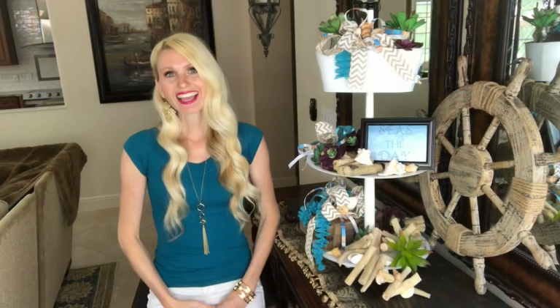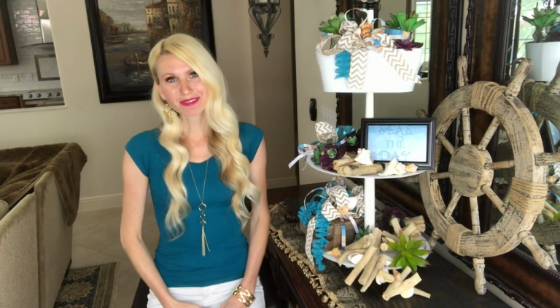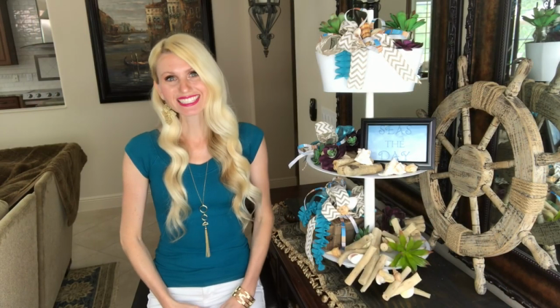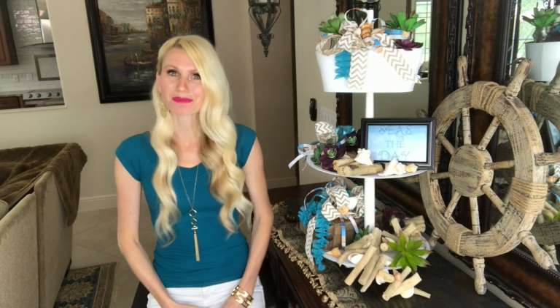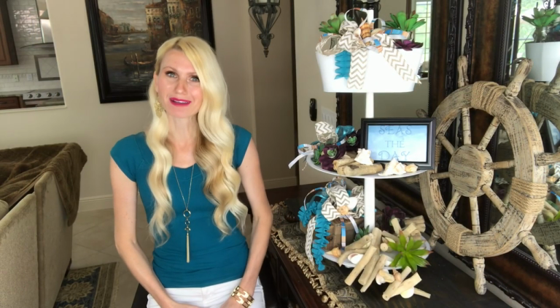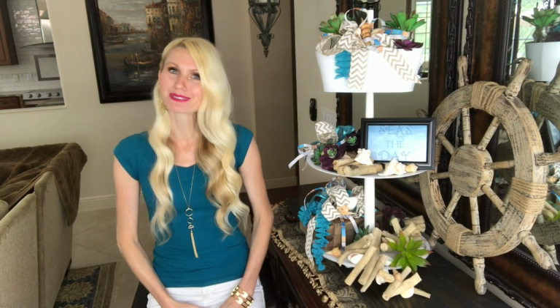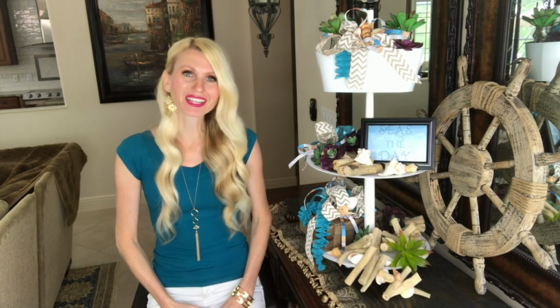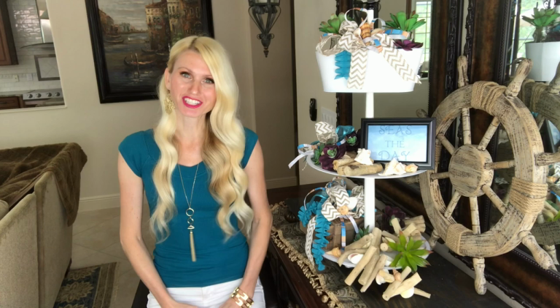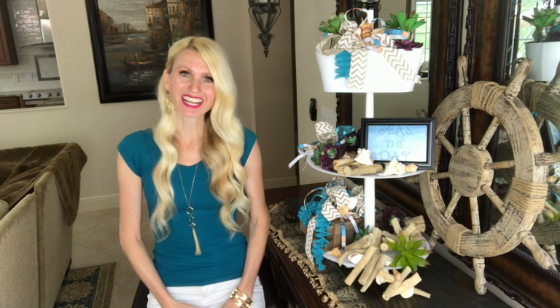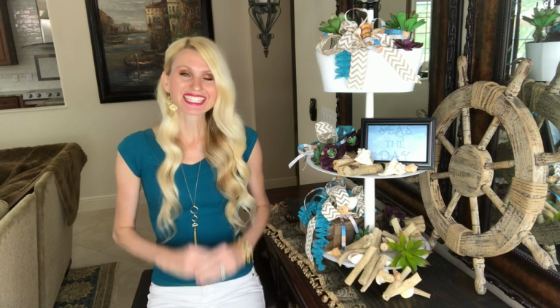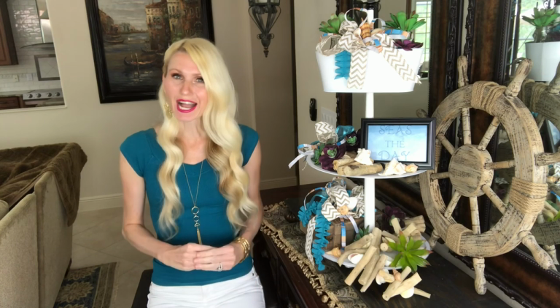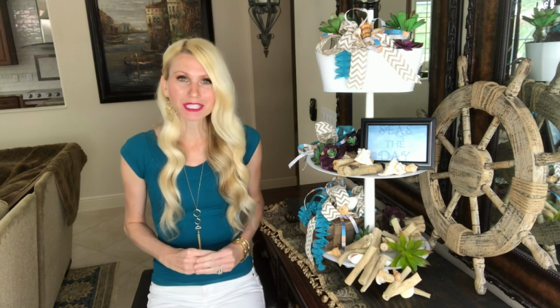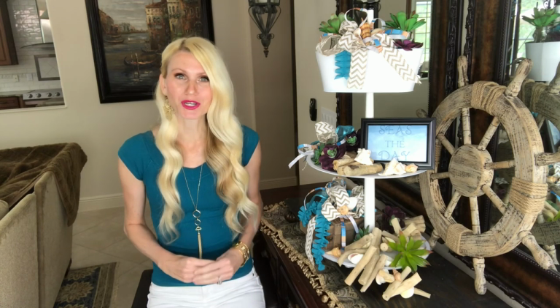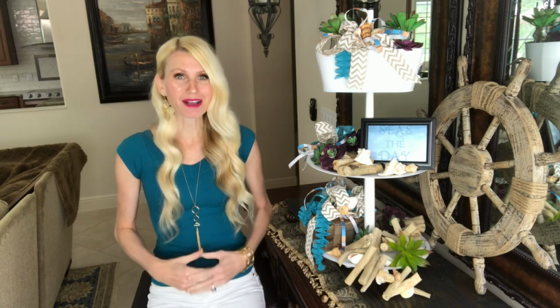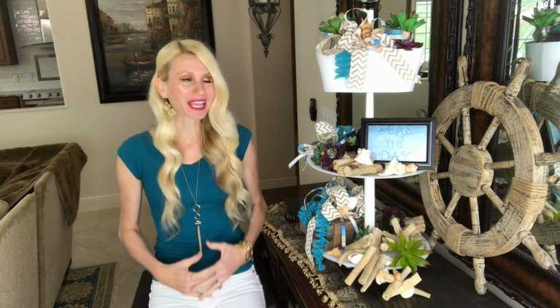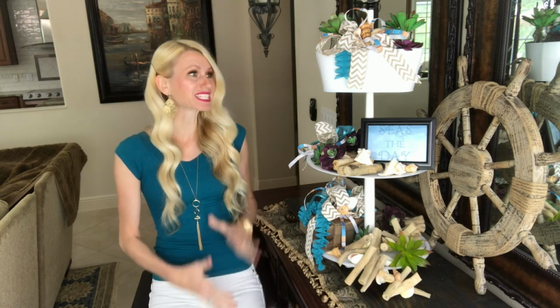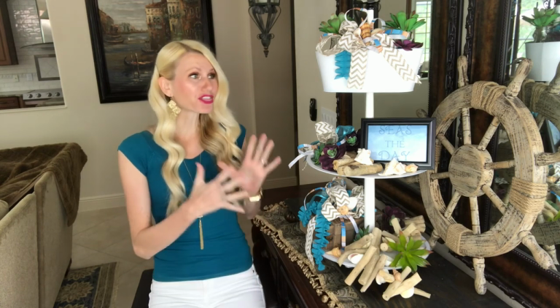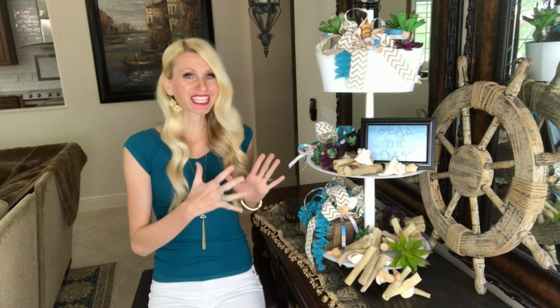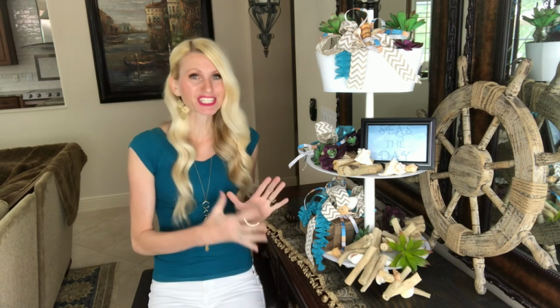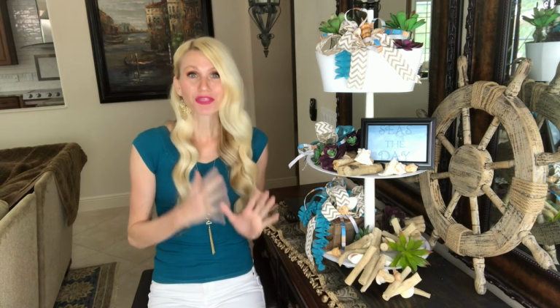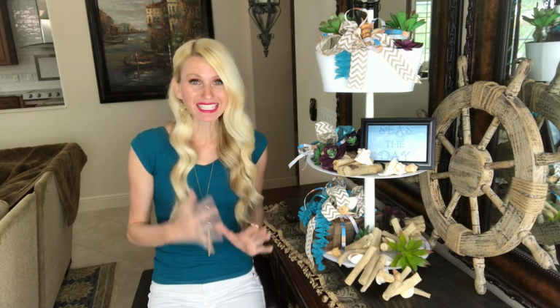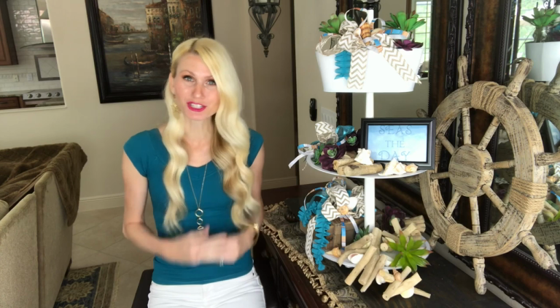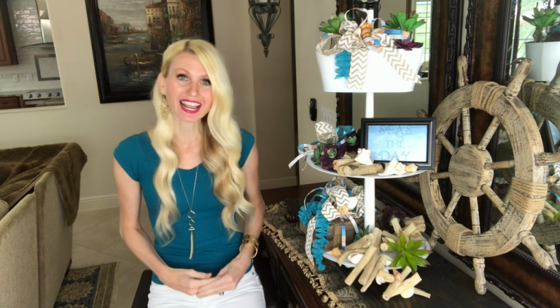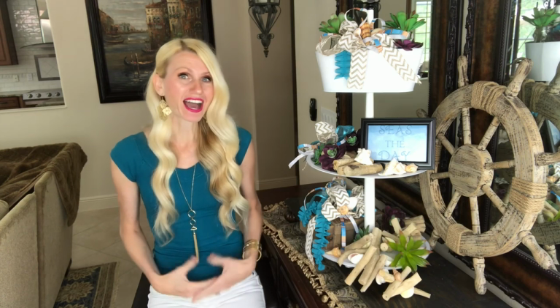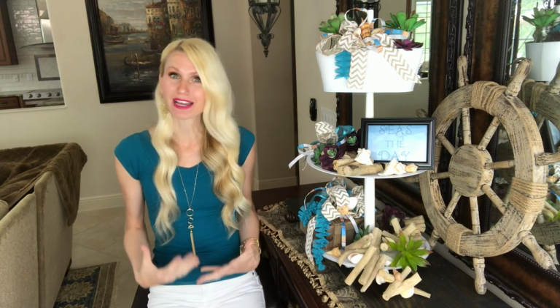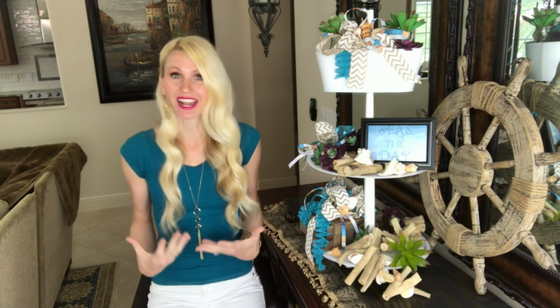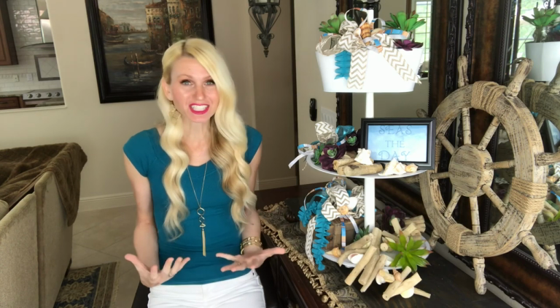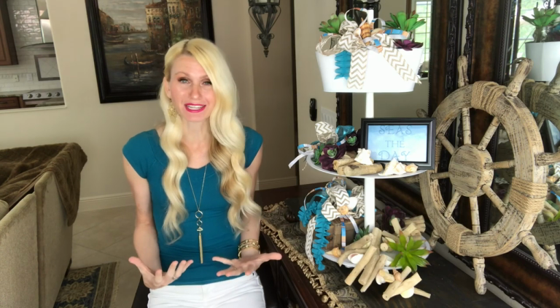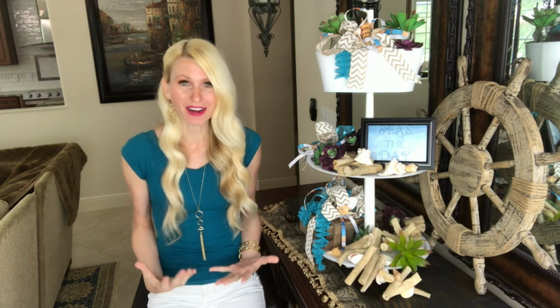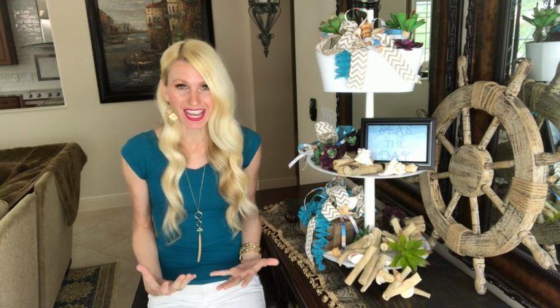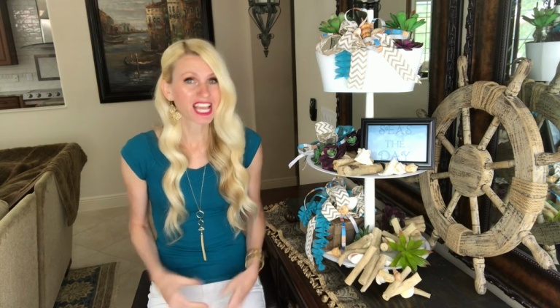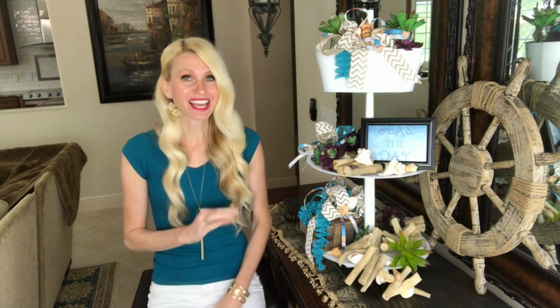Hey everybody, it's Lisa Burningham, and I am so glad that you're here today. I'm going to be showing you how to make this 30-inch three-tiered tray out of items that I just had in my craft stash — nothing that I used to make this has been newly purchased.